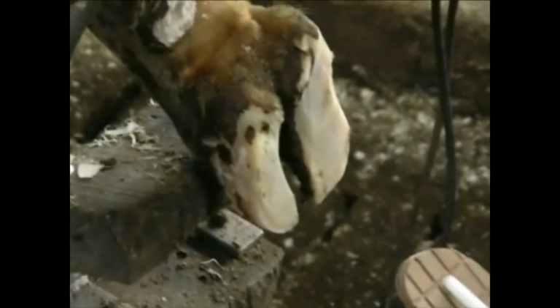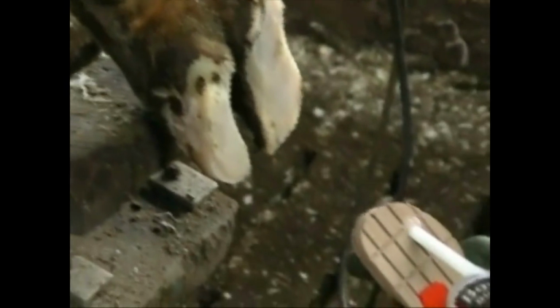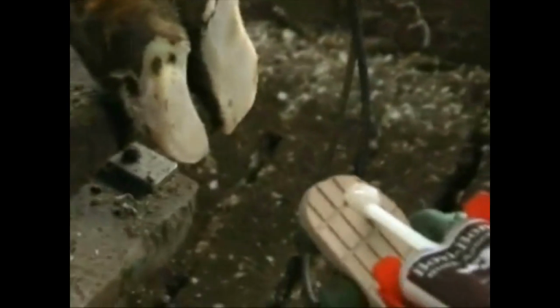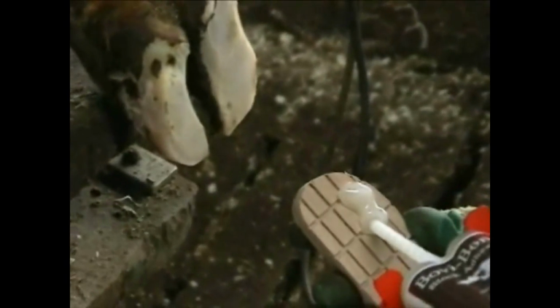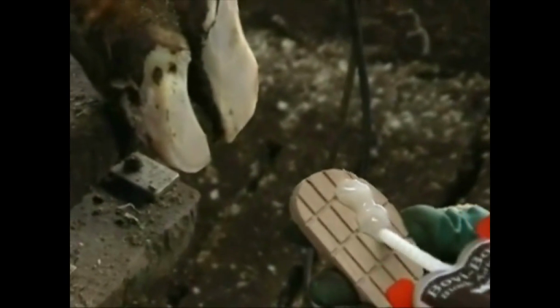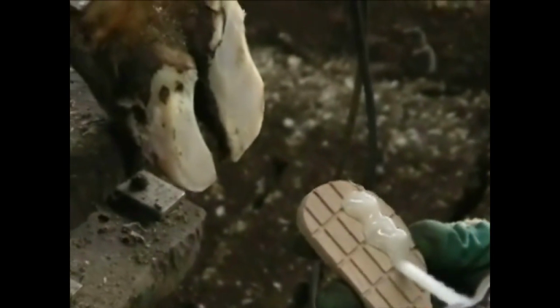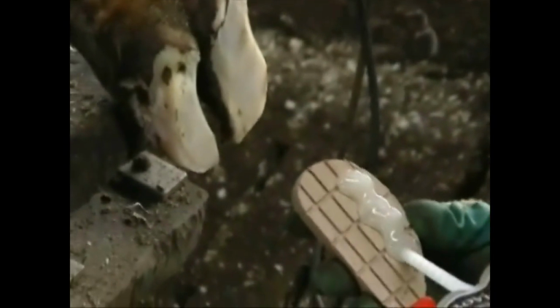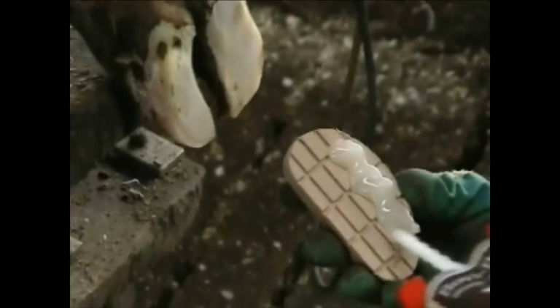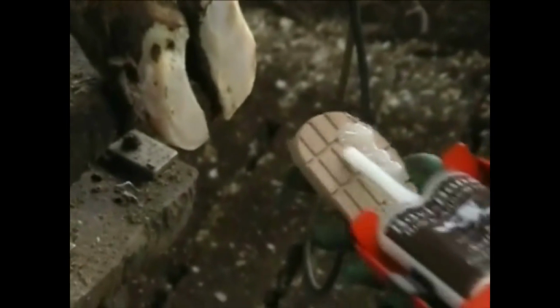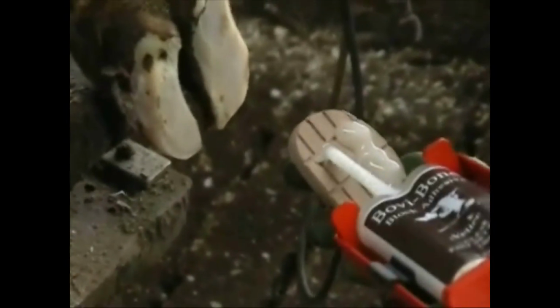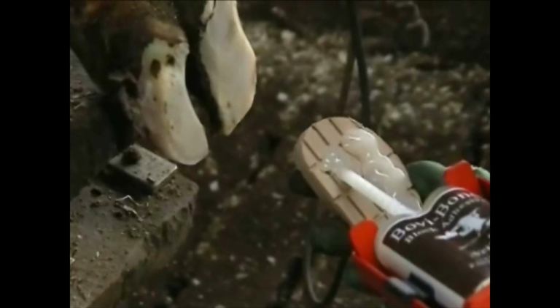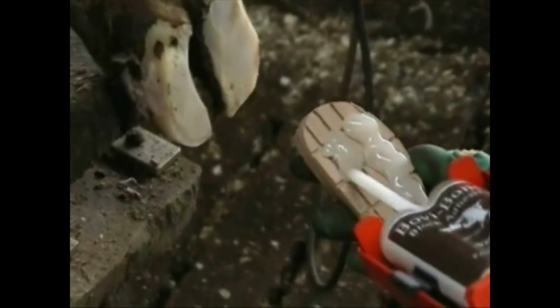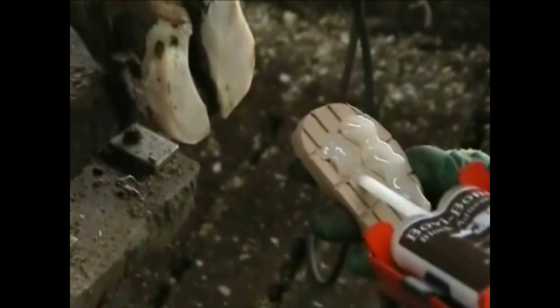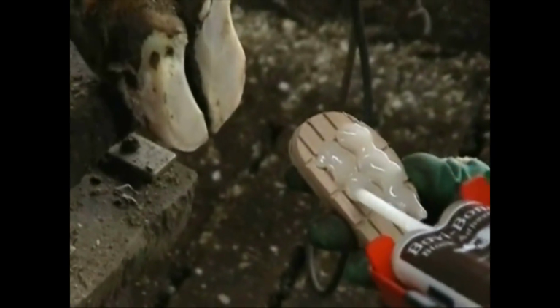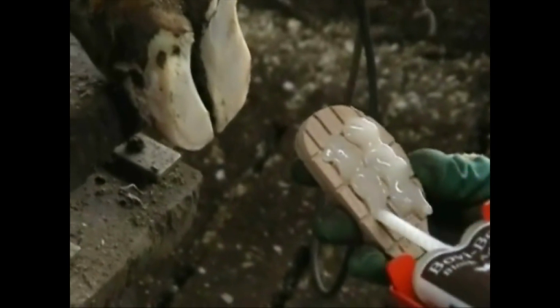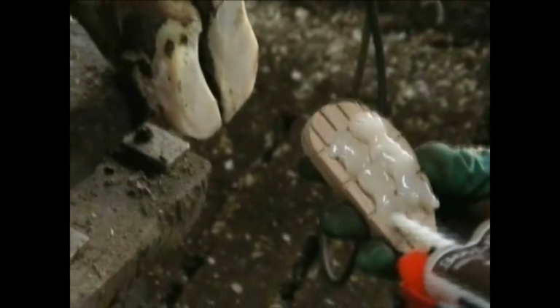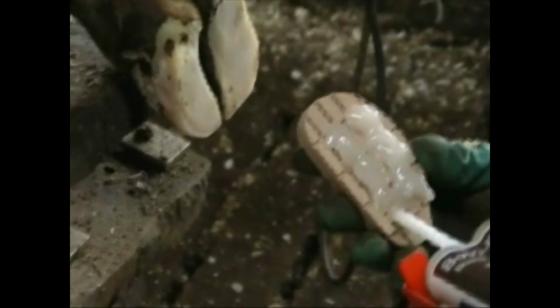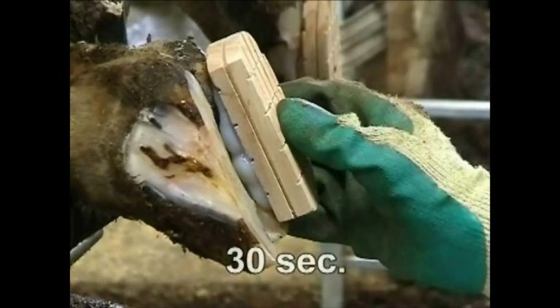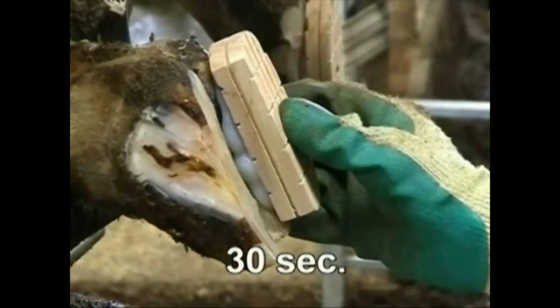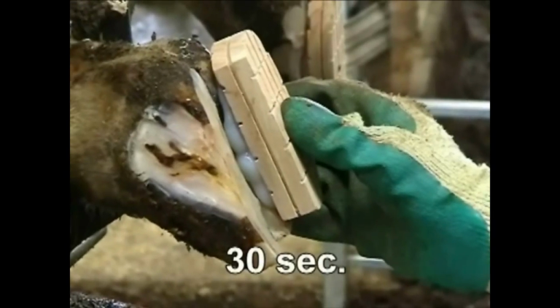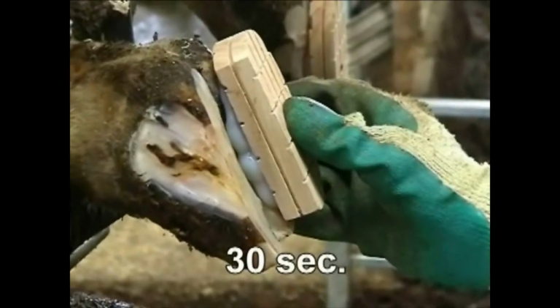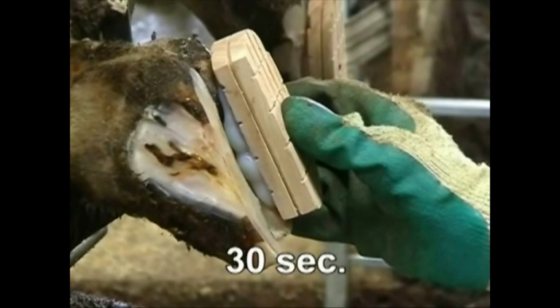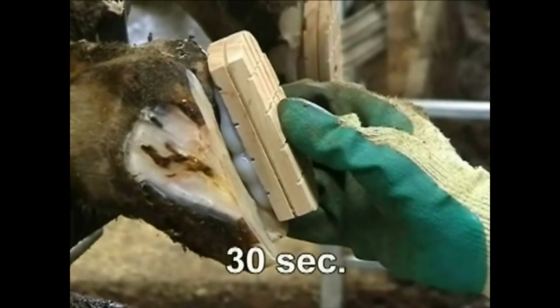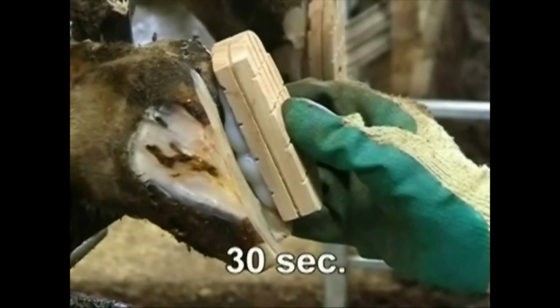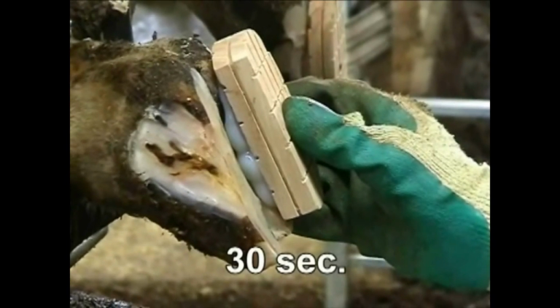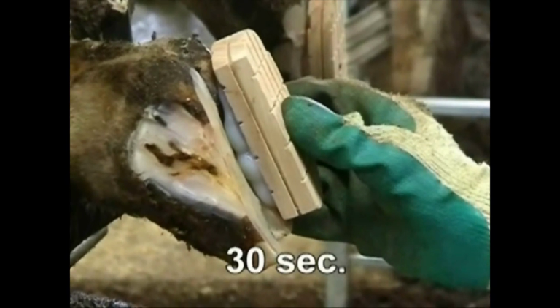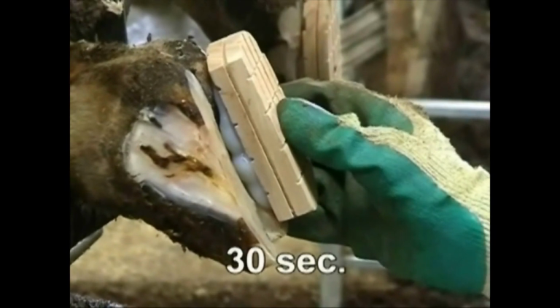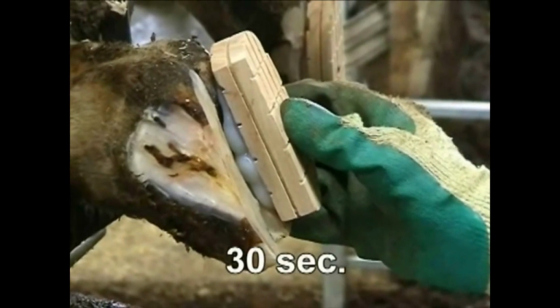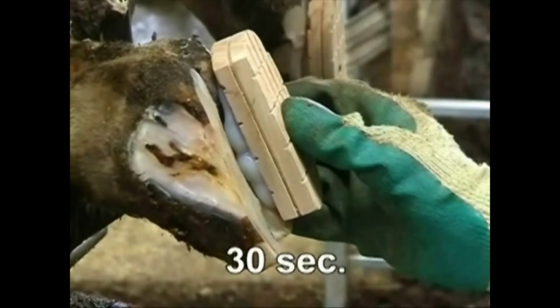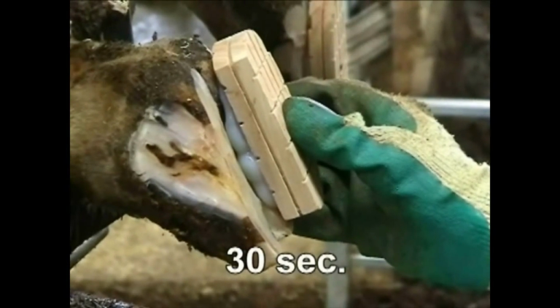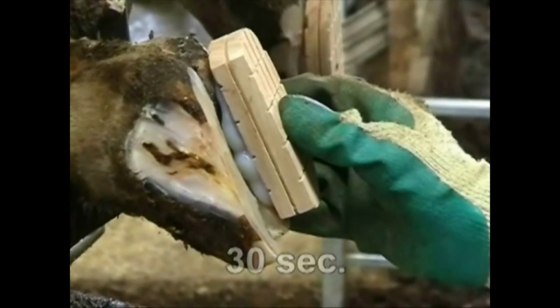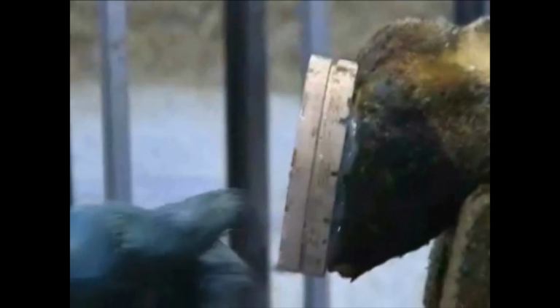When using Shore Bond, apply the product directly to the block. Then, place the block in the desired position on the hoof. Hold the block in place for 30 seconds. This allows the adhesive to set up the bond between the block and the hoof.